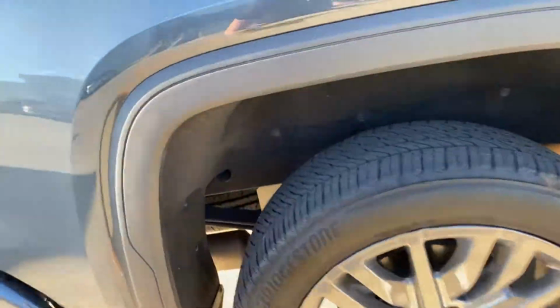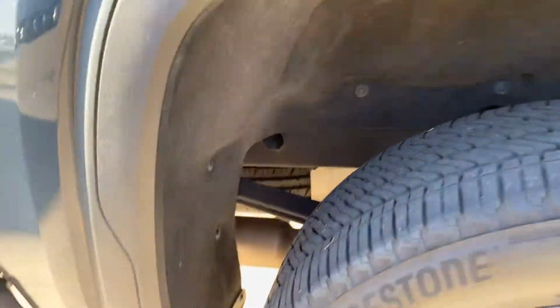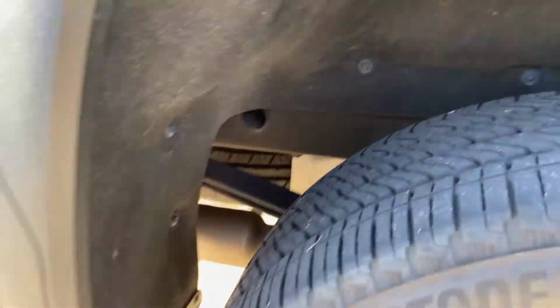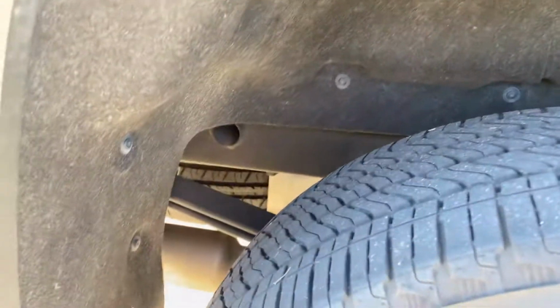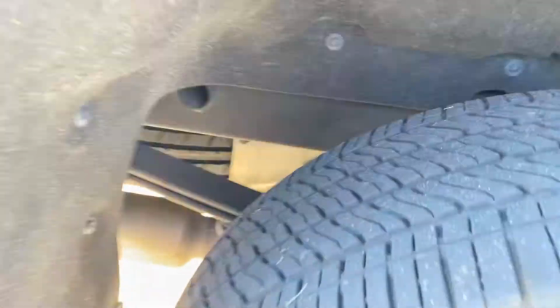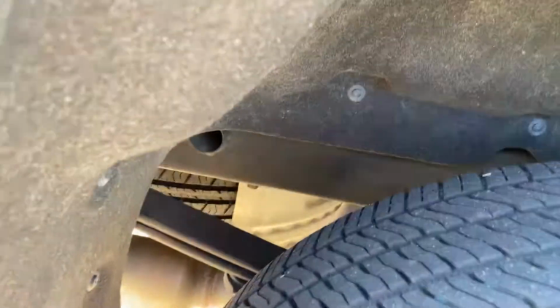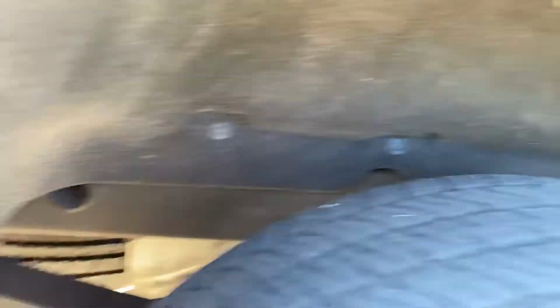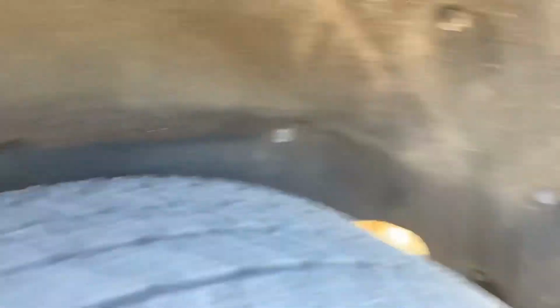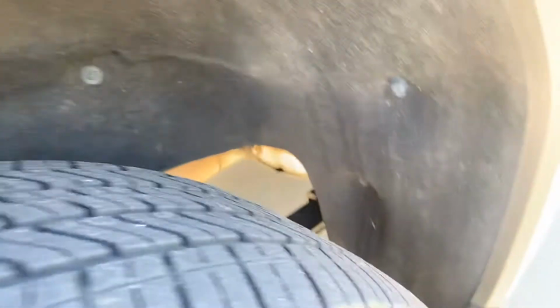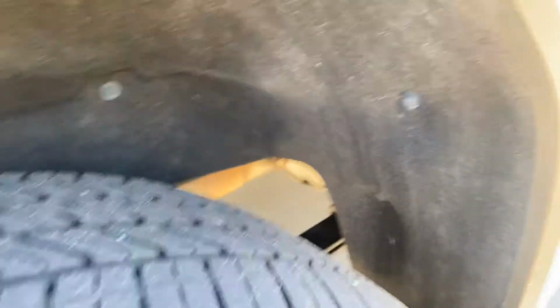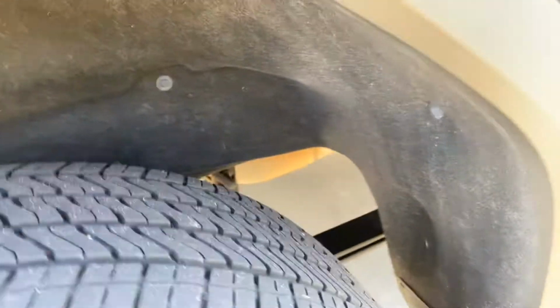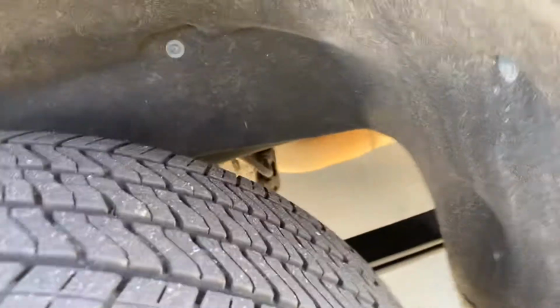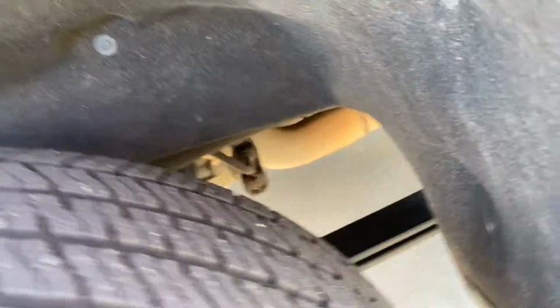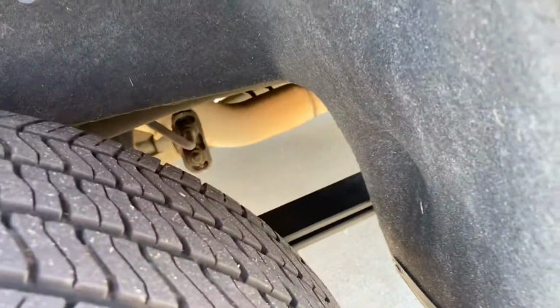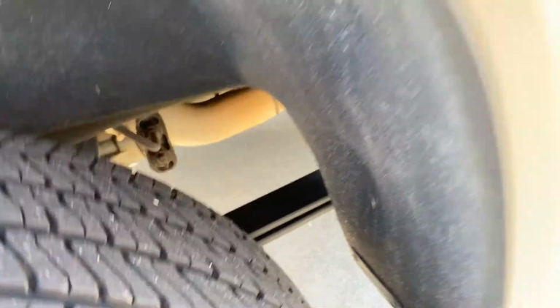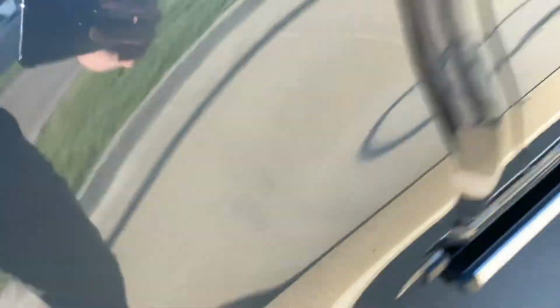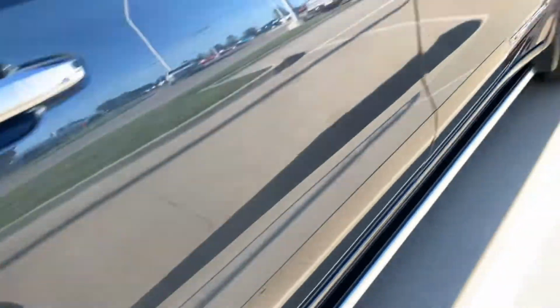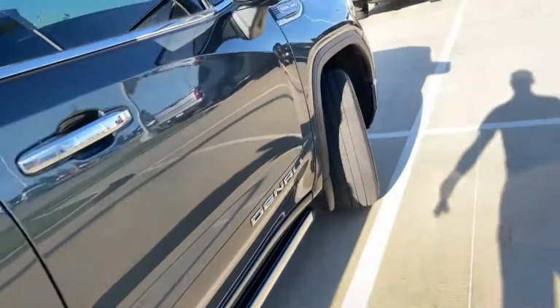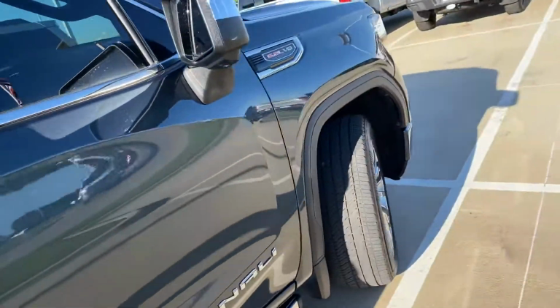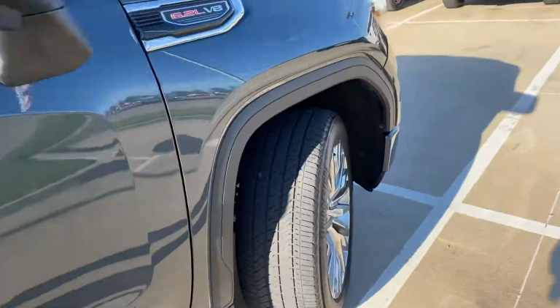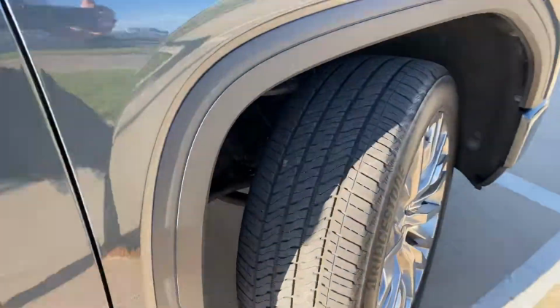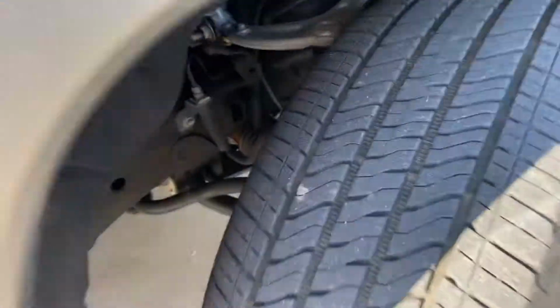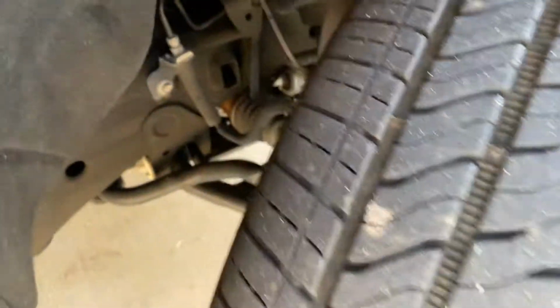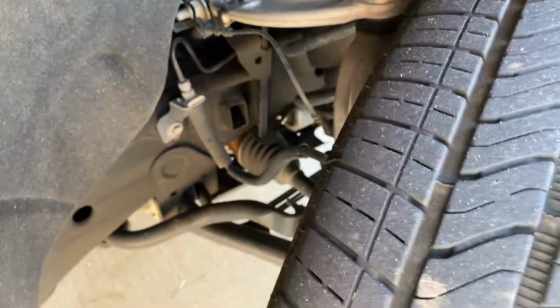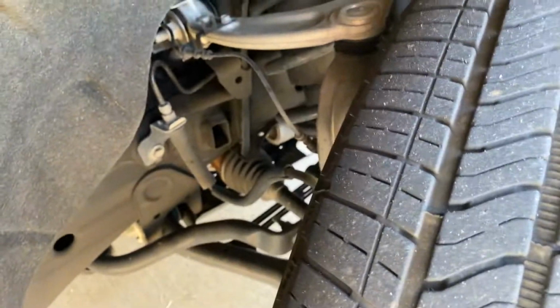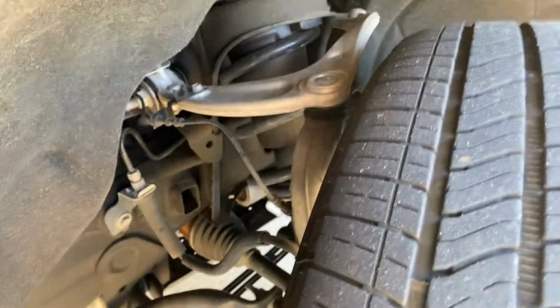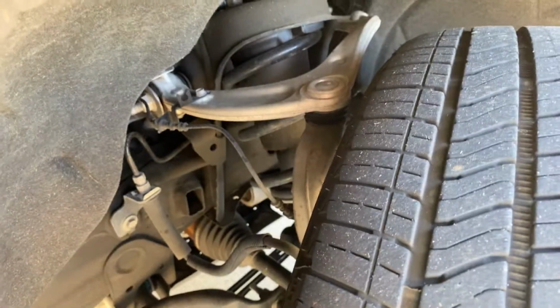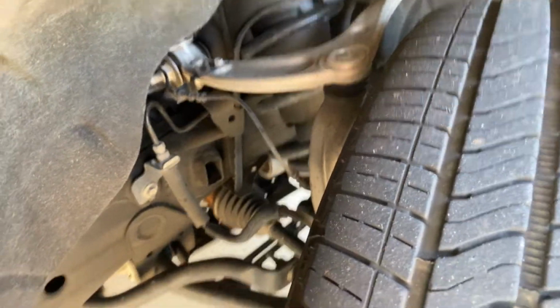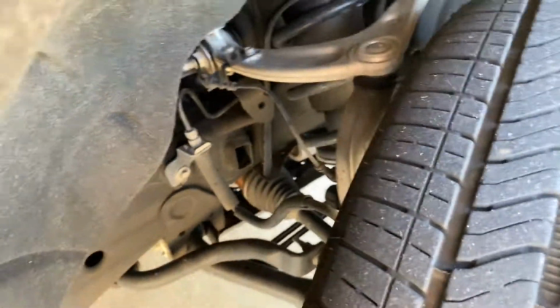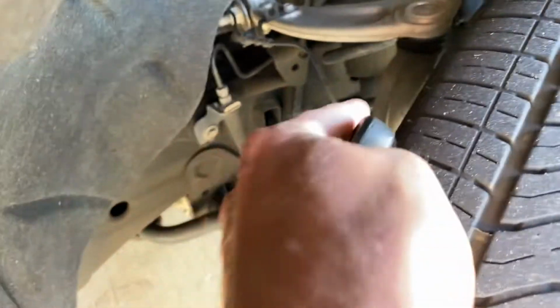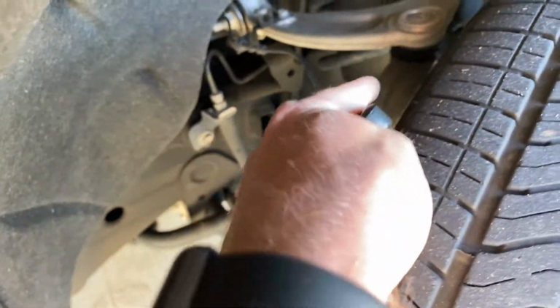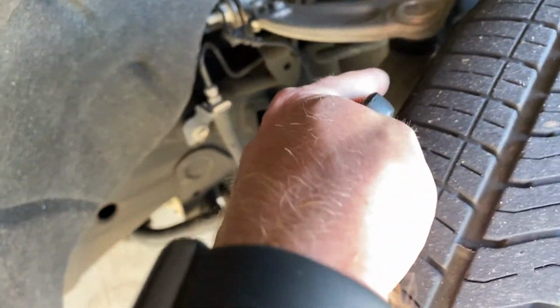Here's the wheel wells — as you can see, no rust or anything. Here's the wheel wells on the other side, once again no rust or anything. This is typically what rusts up really bad.